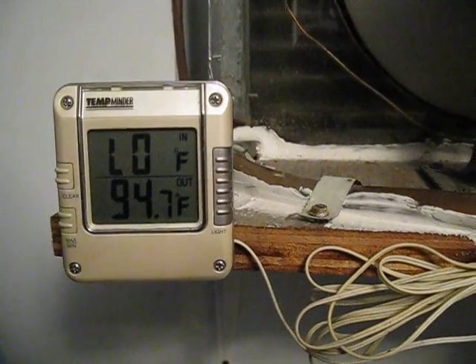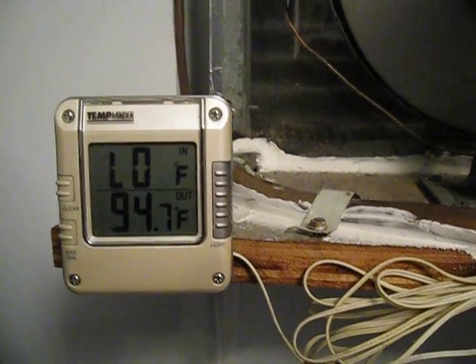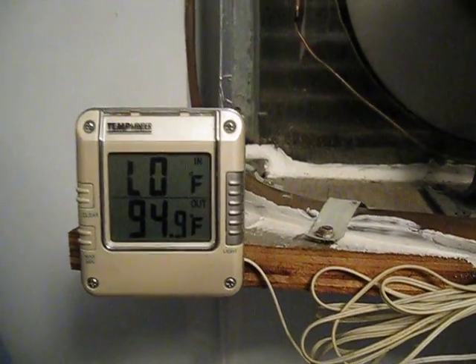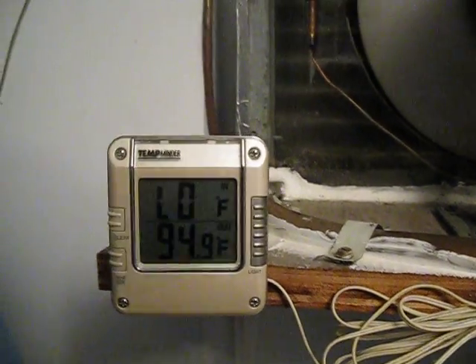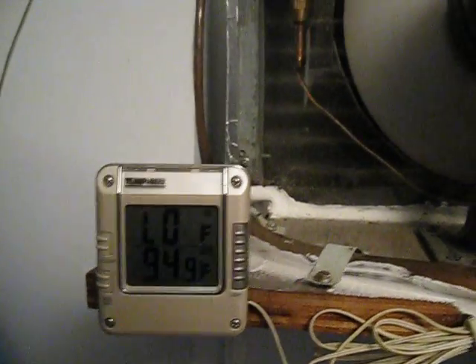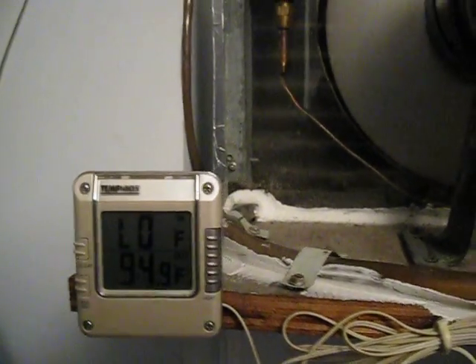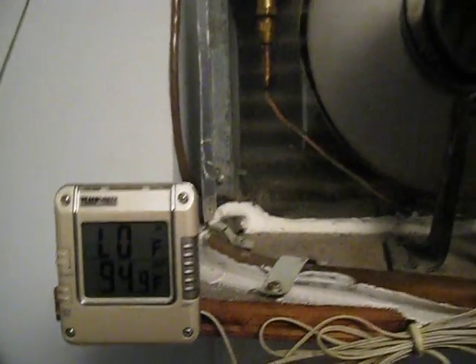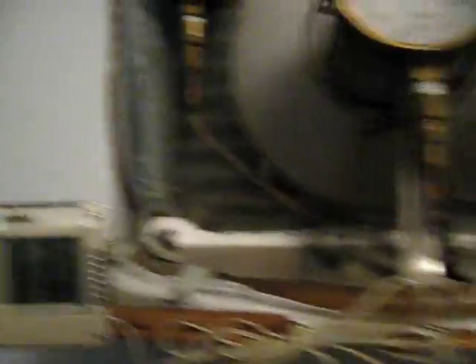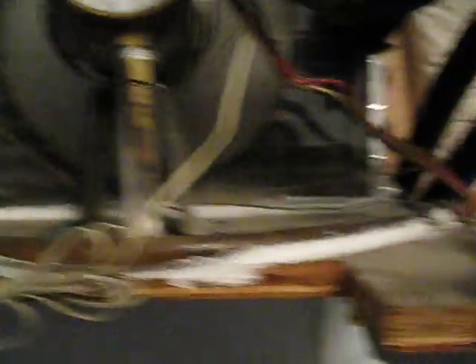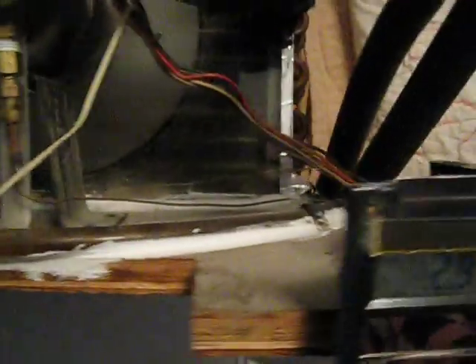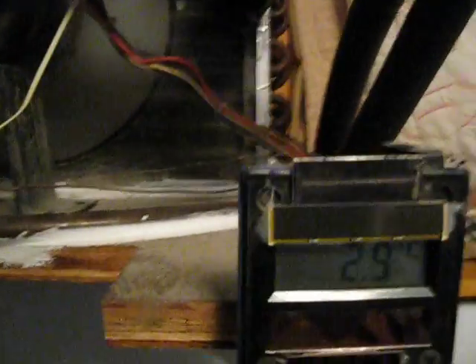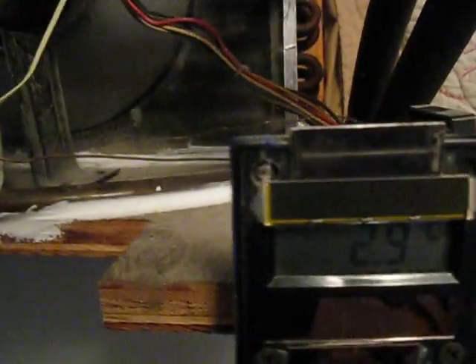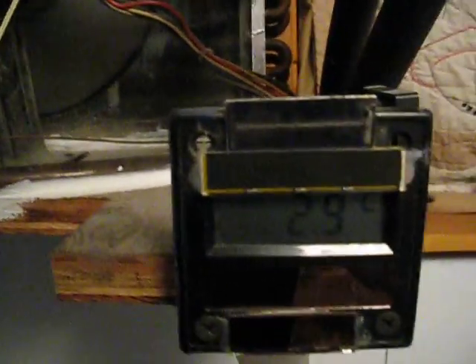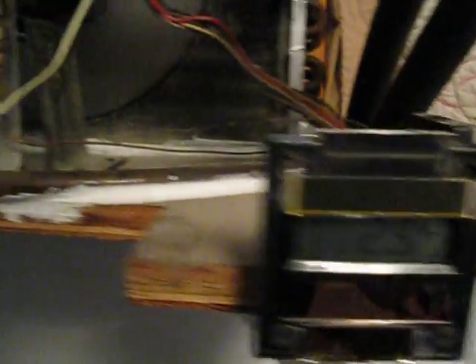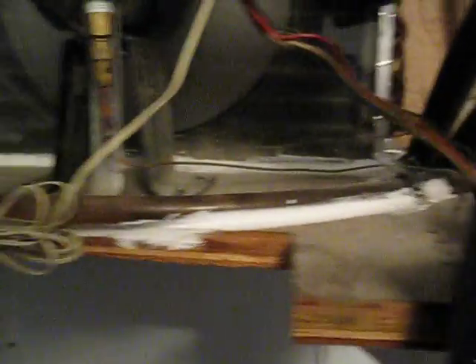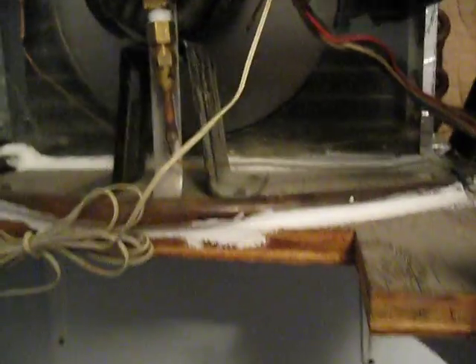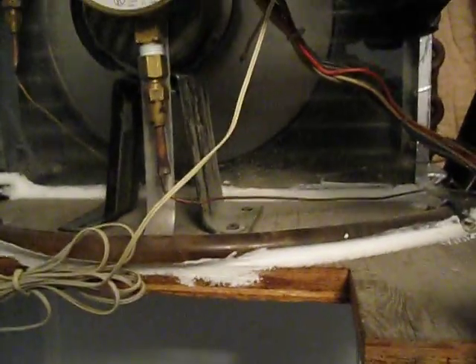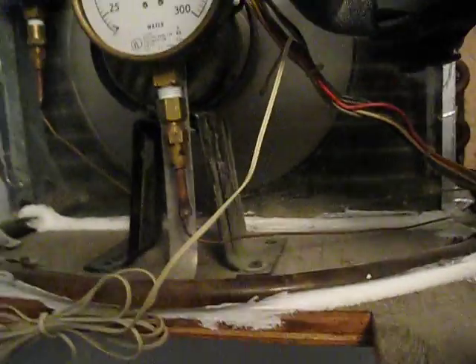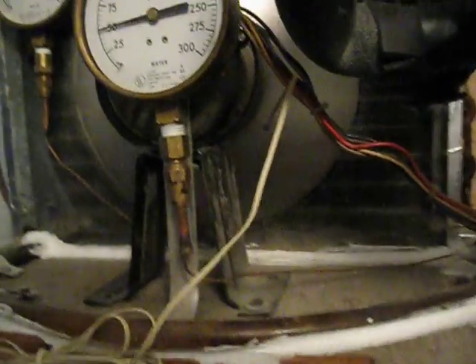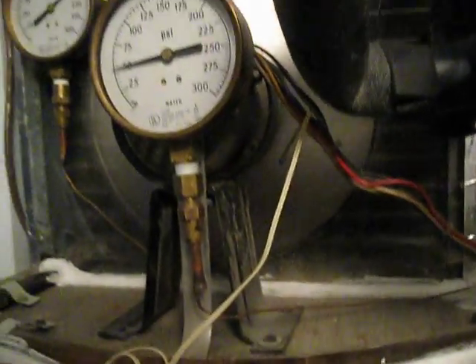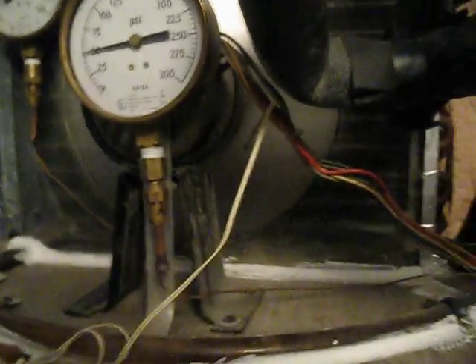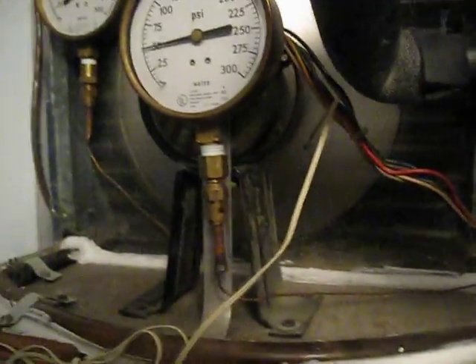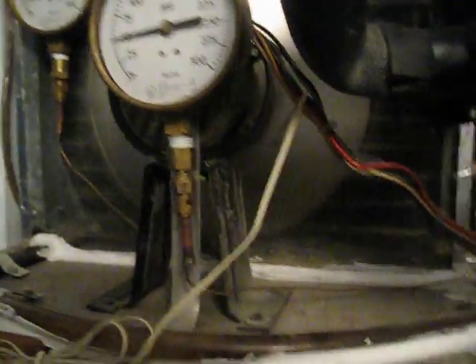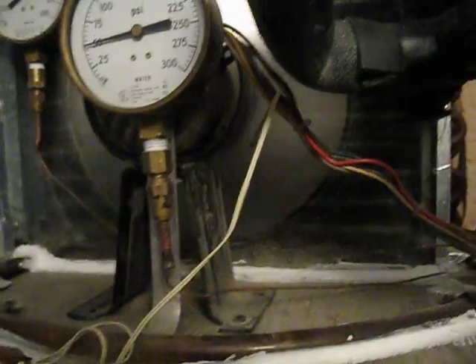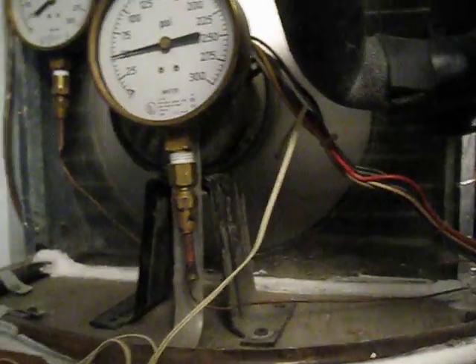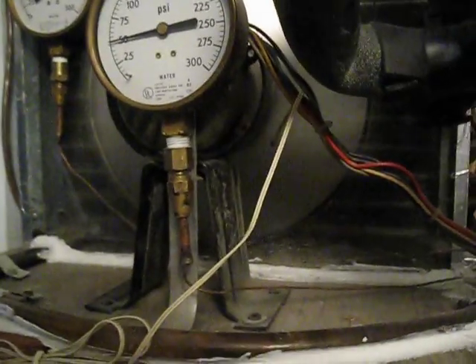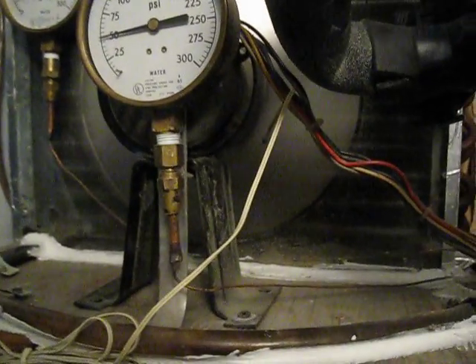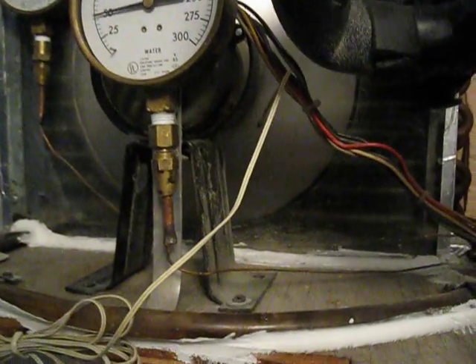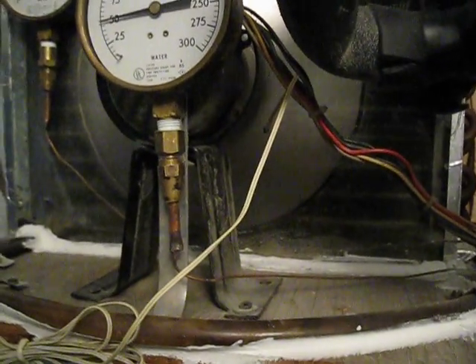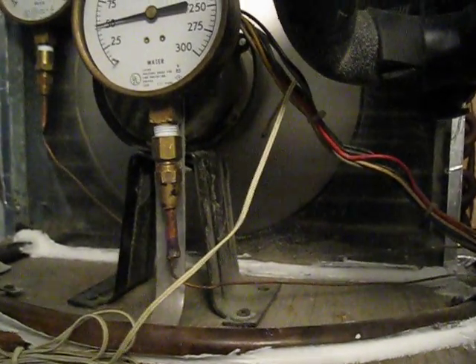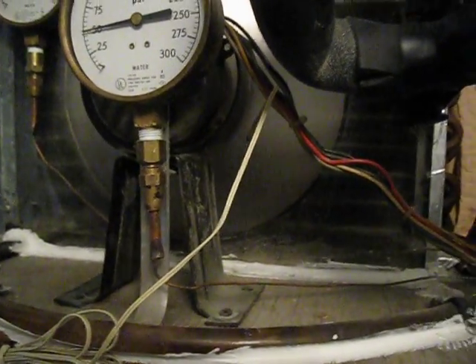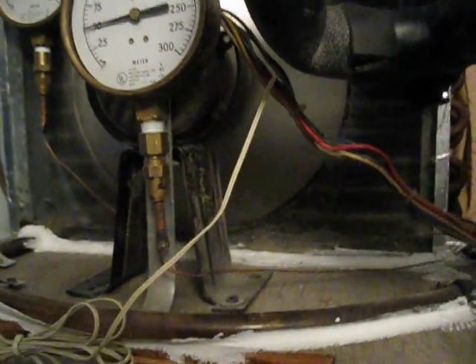Lots of heat. And for something homemade, it's pretty darn quiet. It doesn't wake me up at all when it's running during the night.